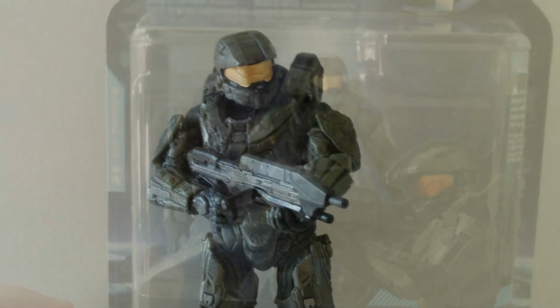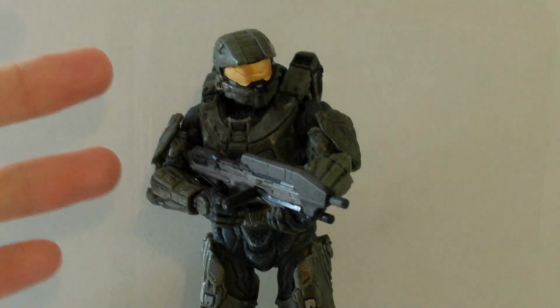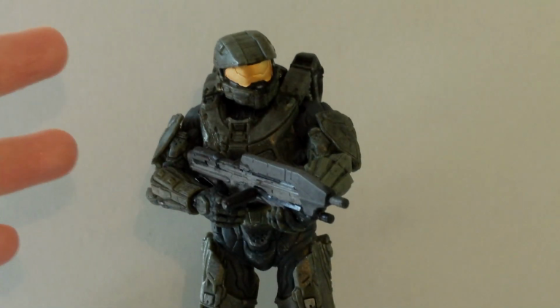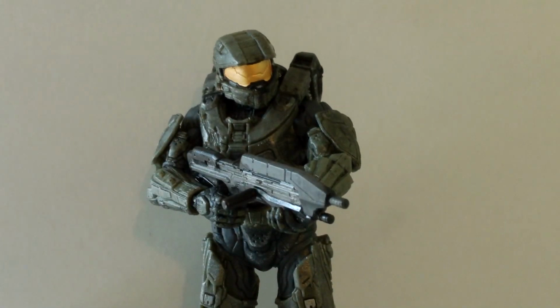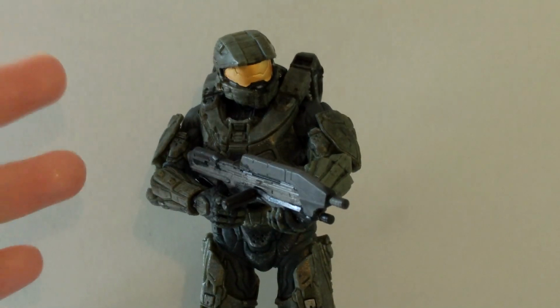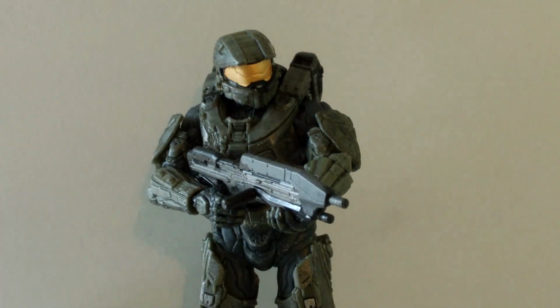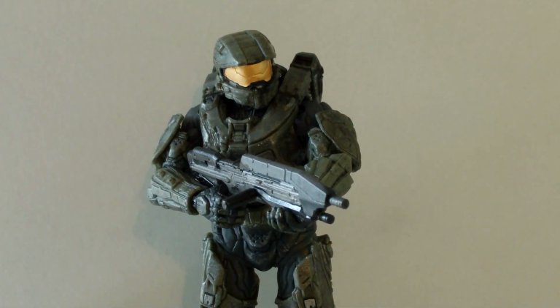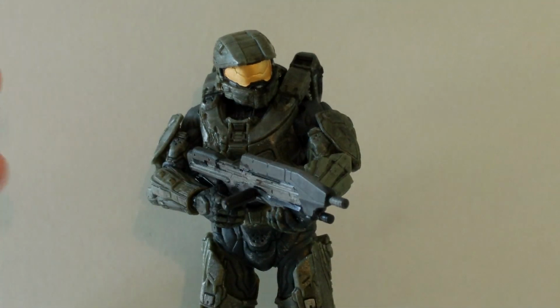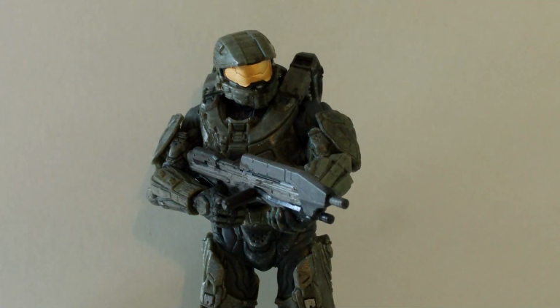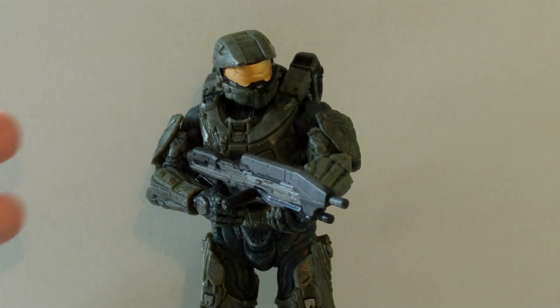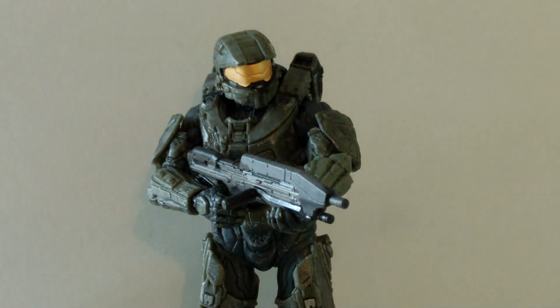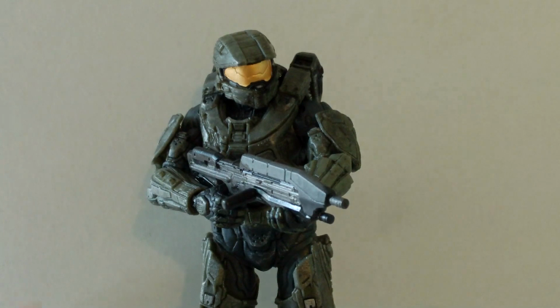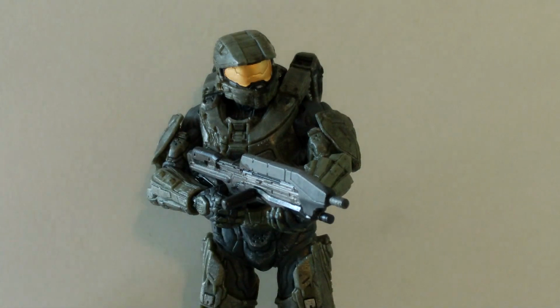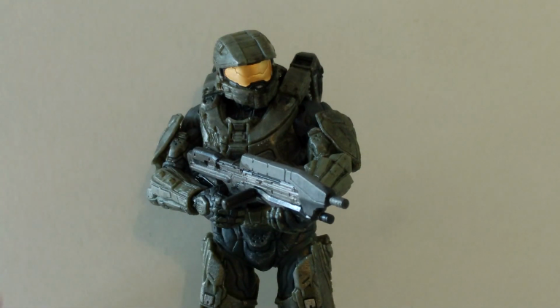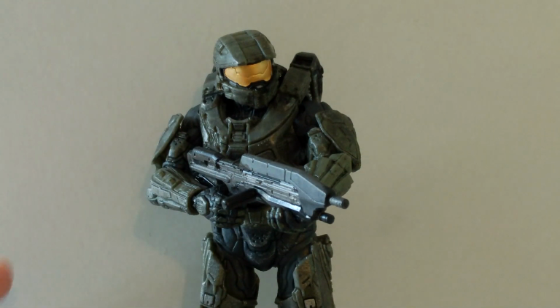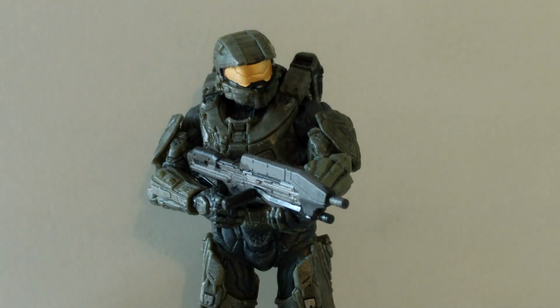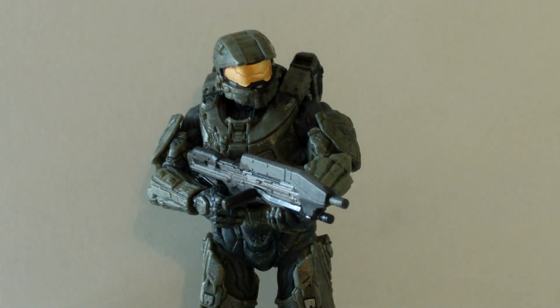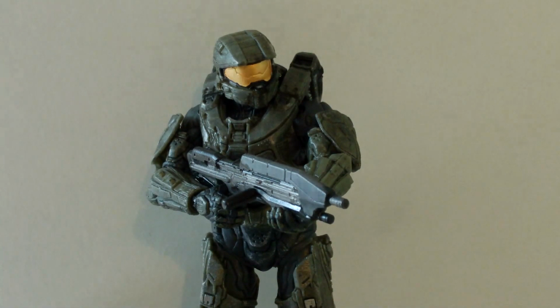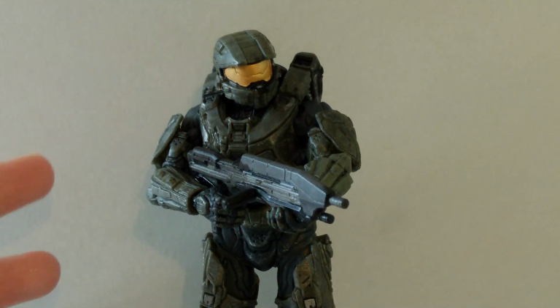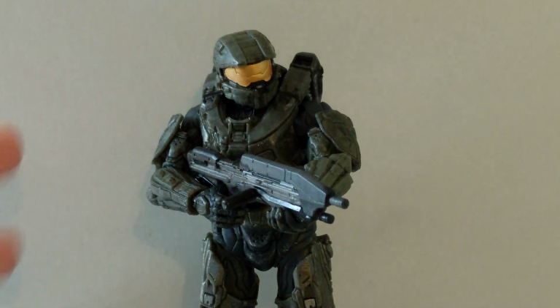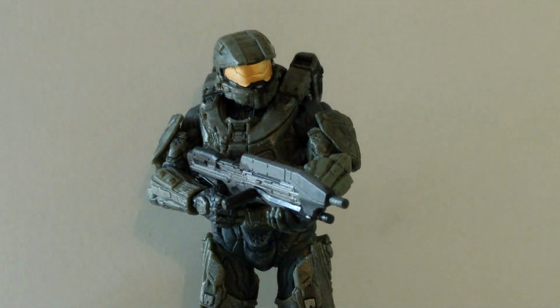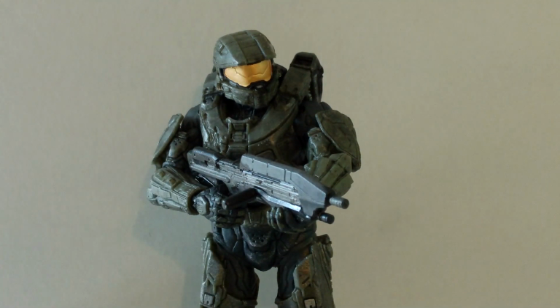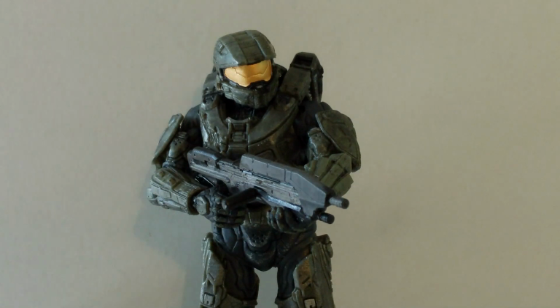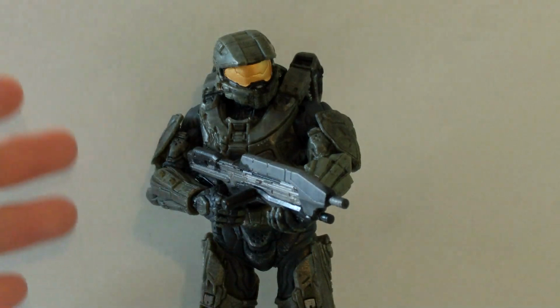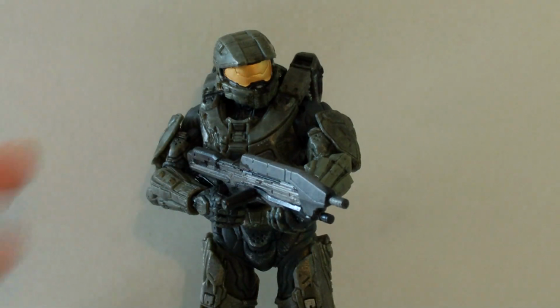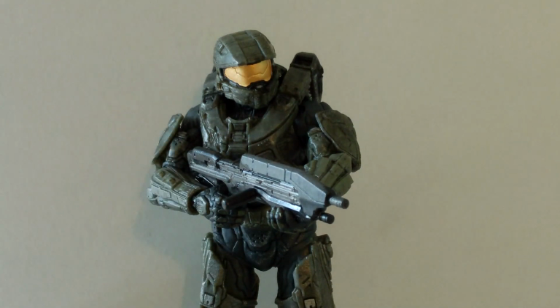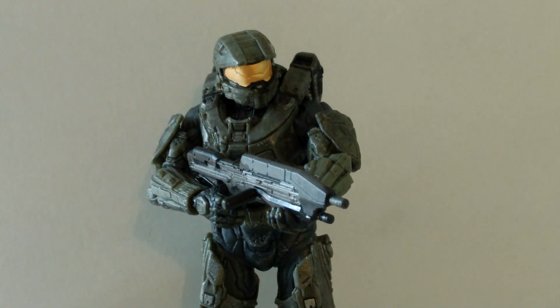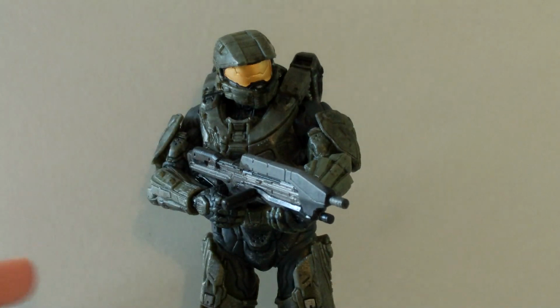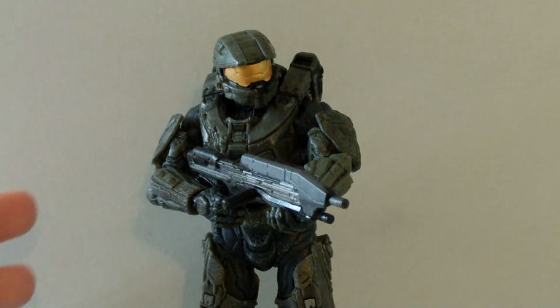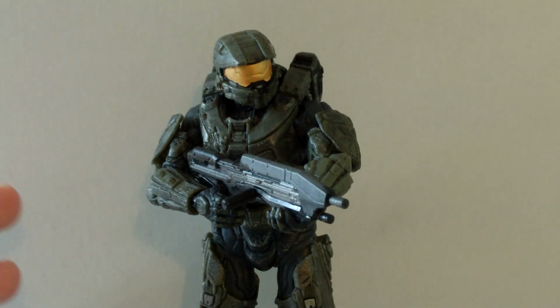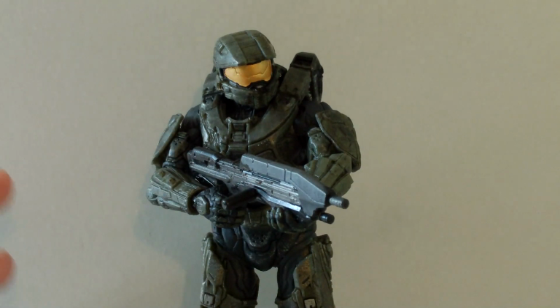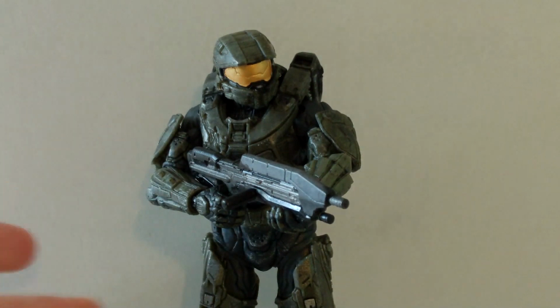So now we have Master Chief out of the packaging. This figure does look really cool — I'm really impressed with the detail on this figure. He does have a couple of problems which I will go over later on in the review. But first let's go over the accessories that he comes with.